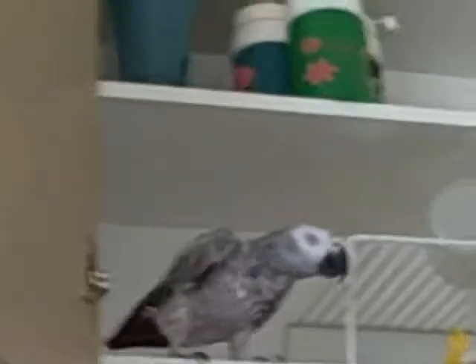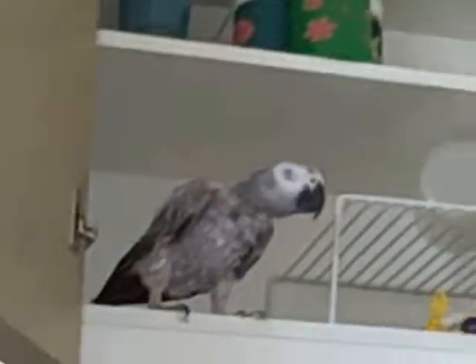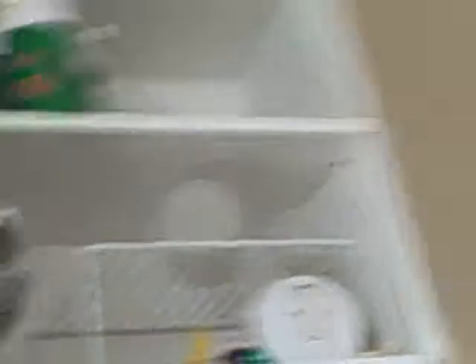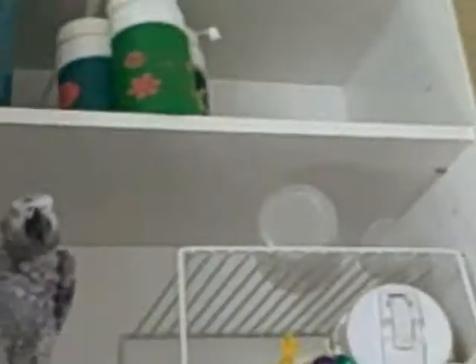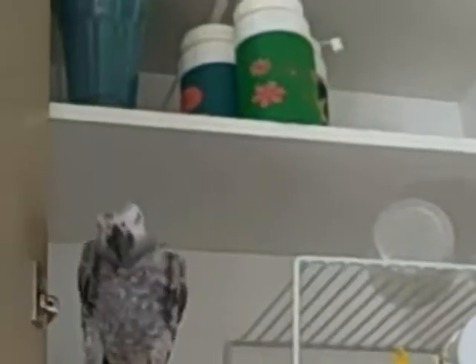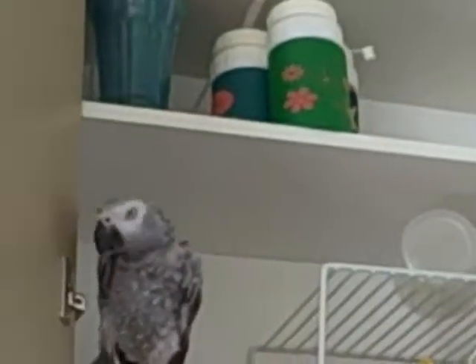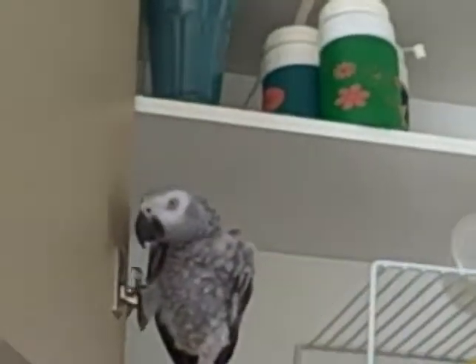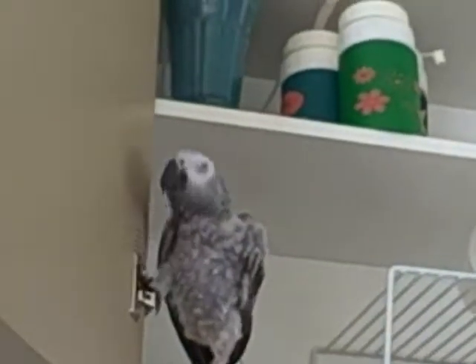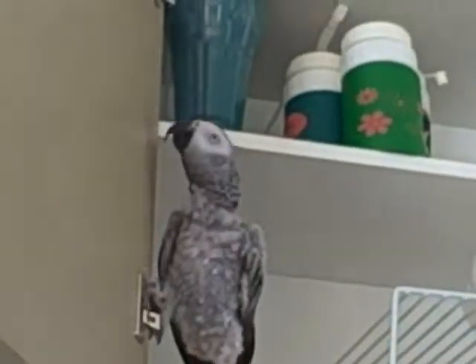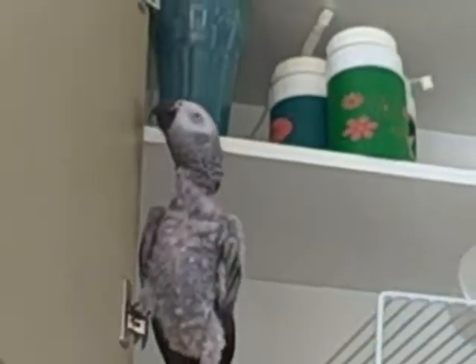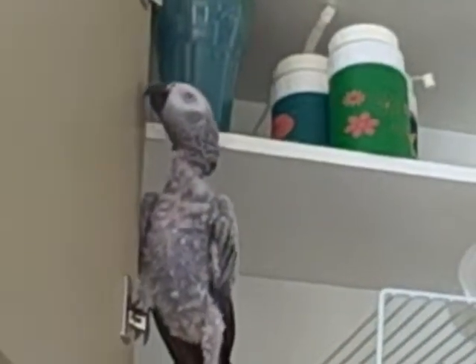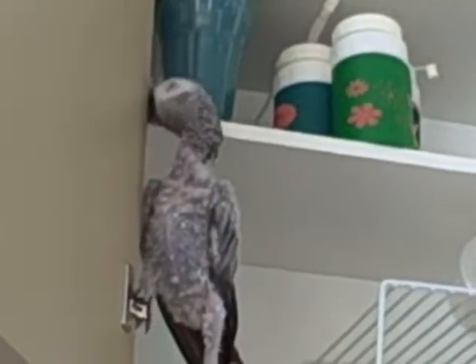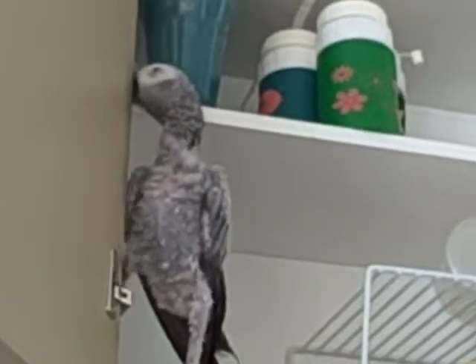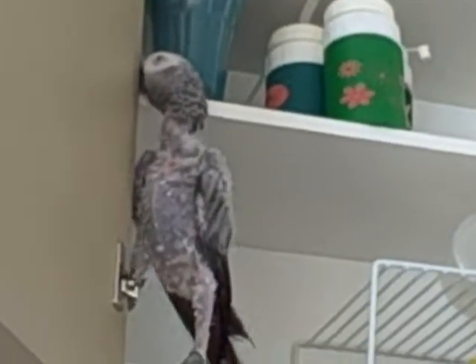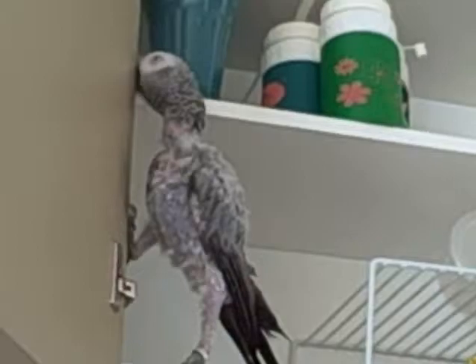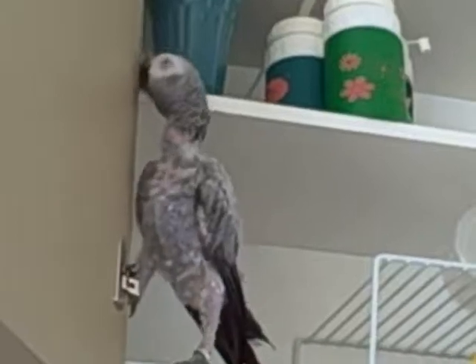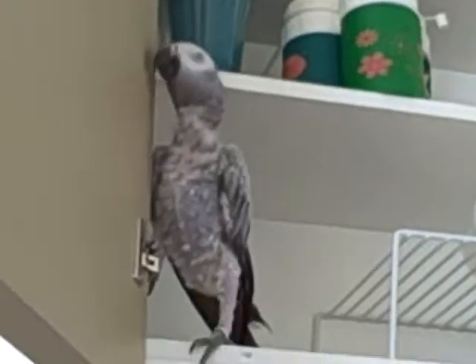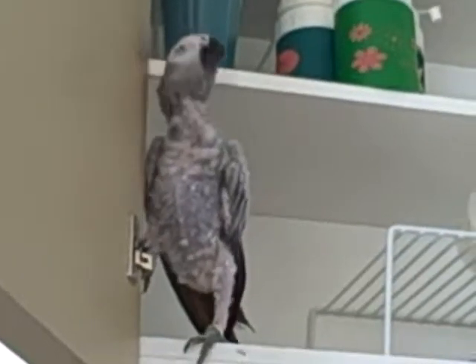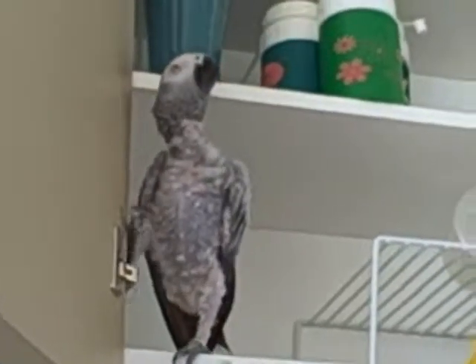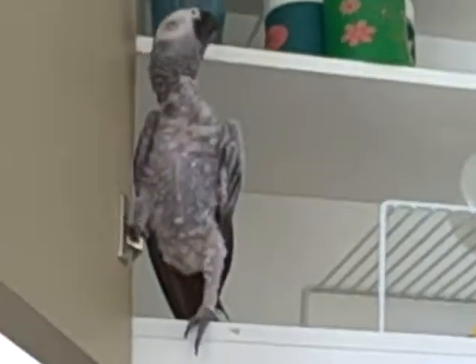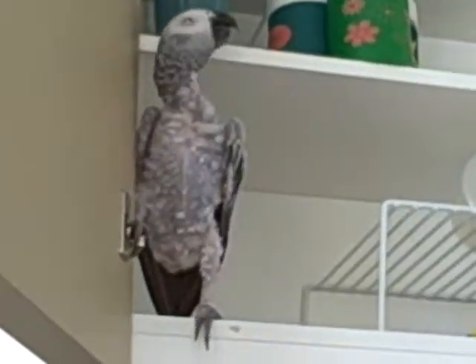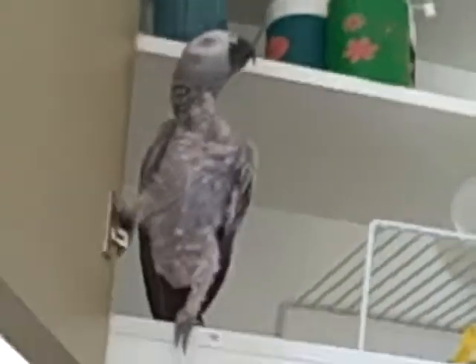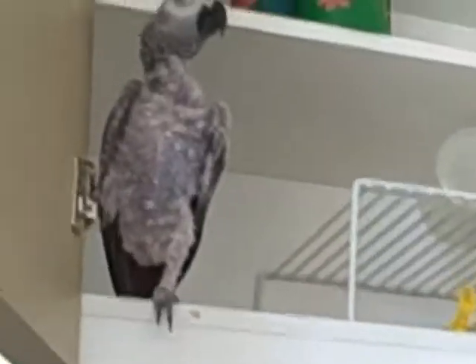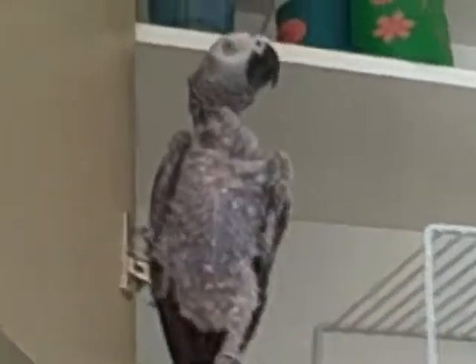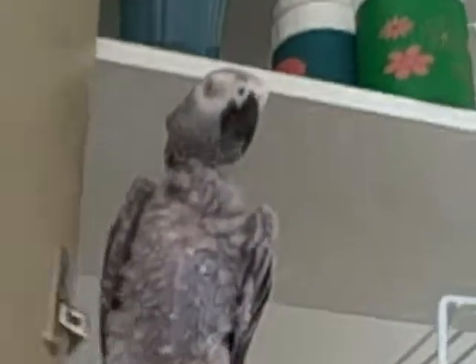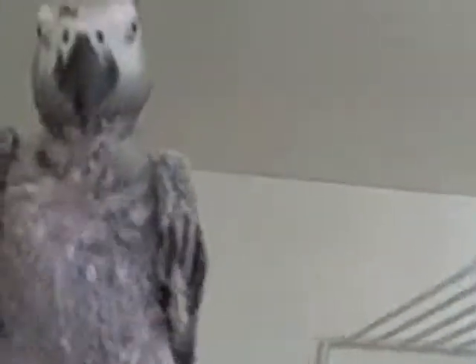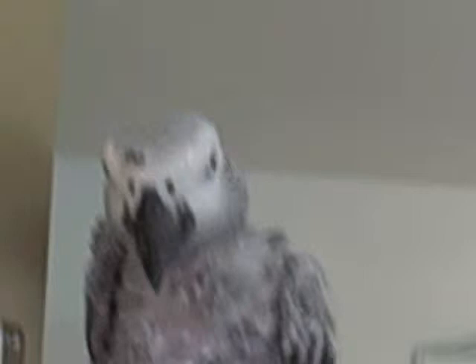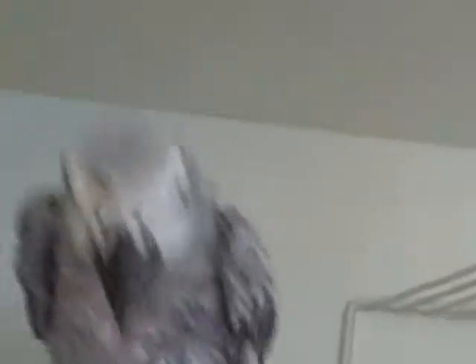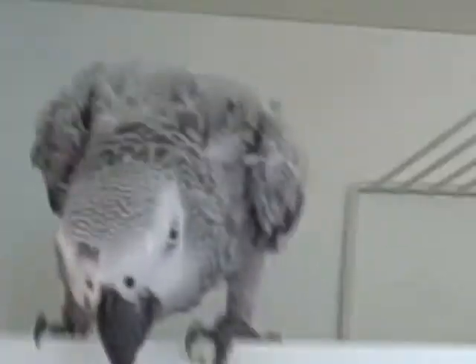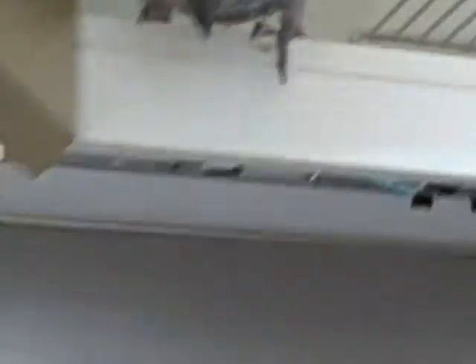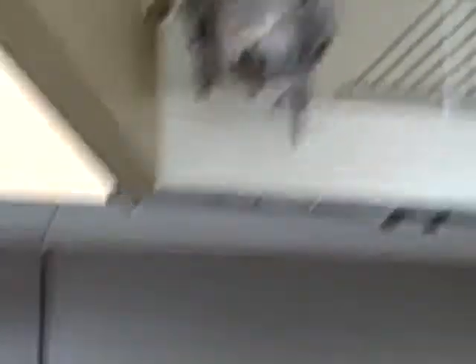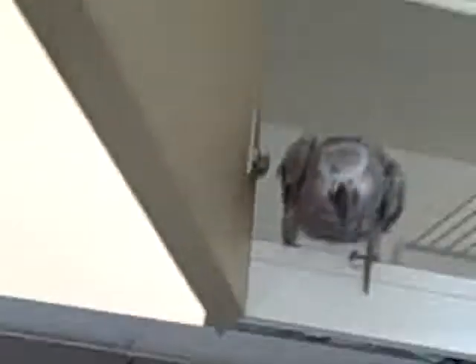We're getting her taken care of. Notice the — Einstein, watch out for the hinge. Einstein, no, you're only allowed to play on level one right now. Come on, give mommy a break. This is the dish cabinet time.